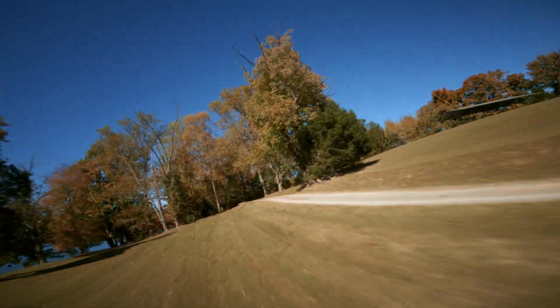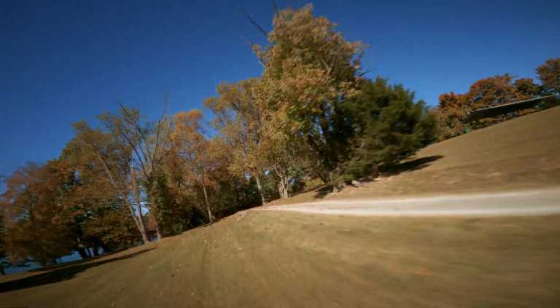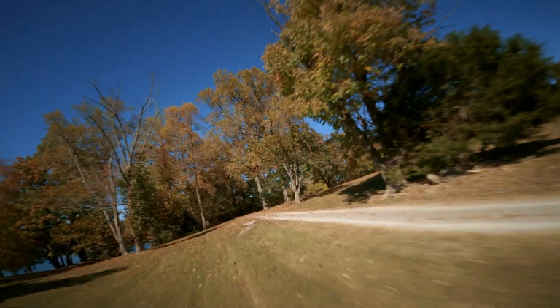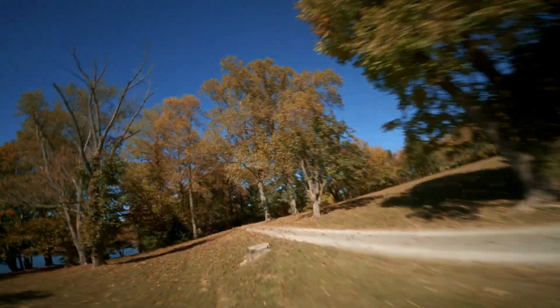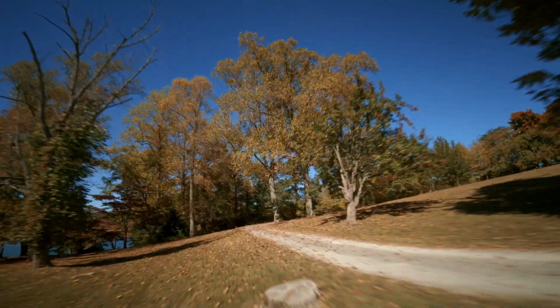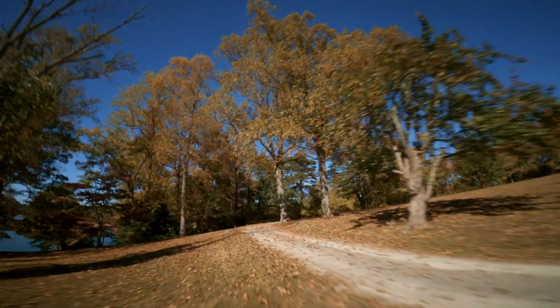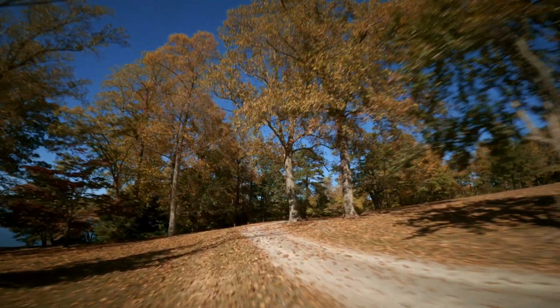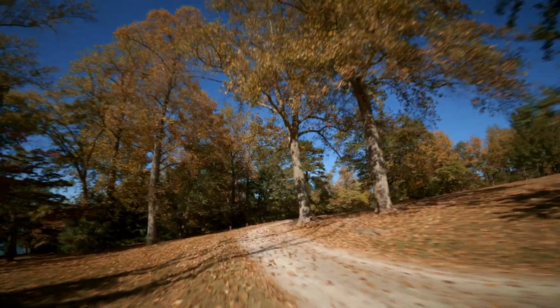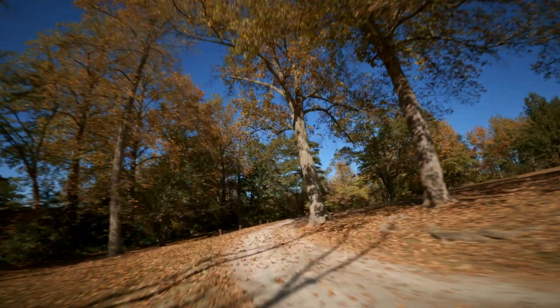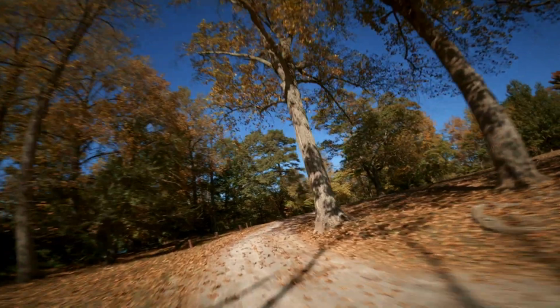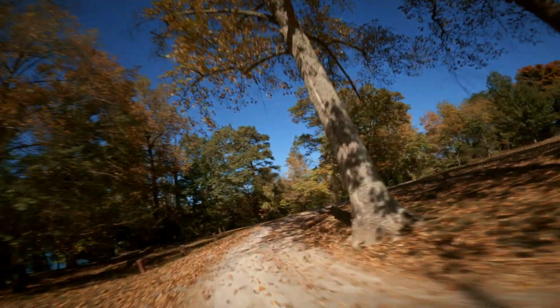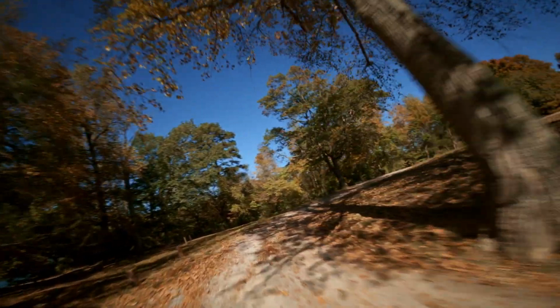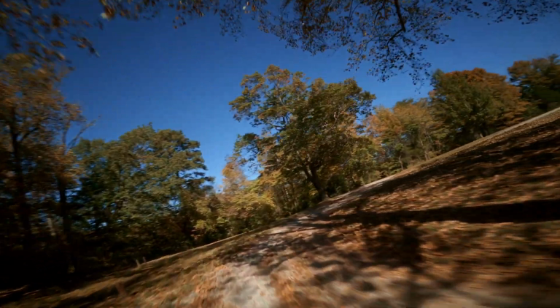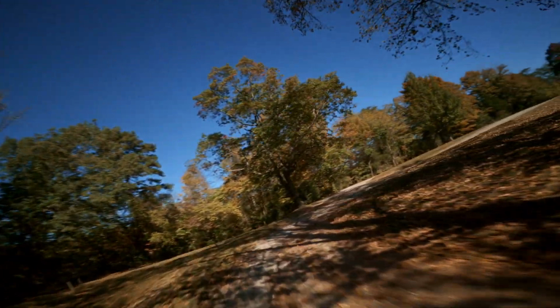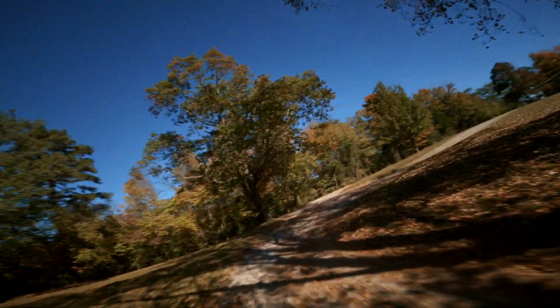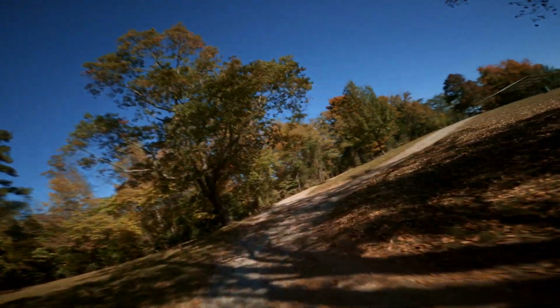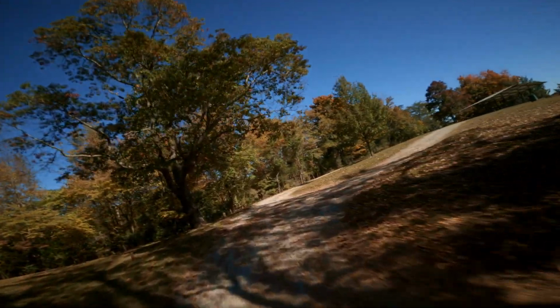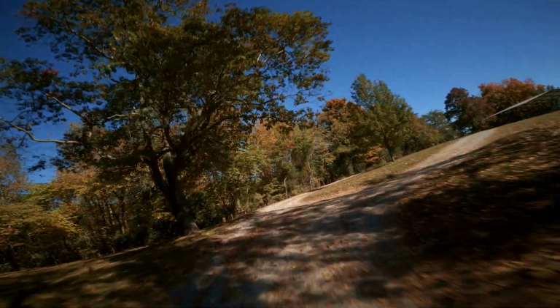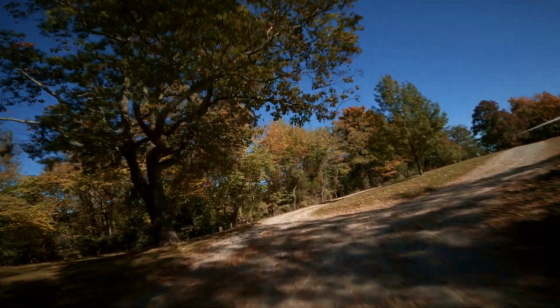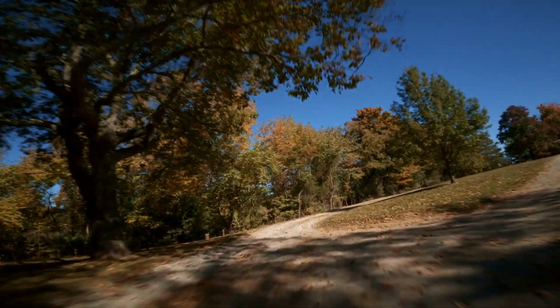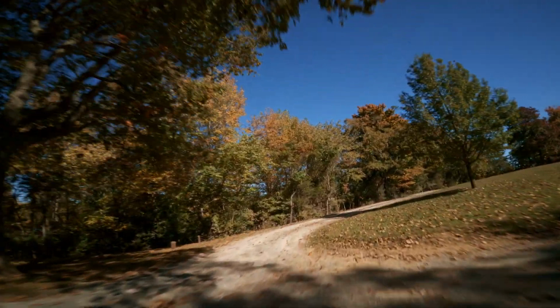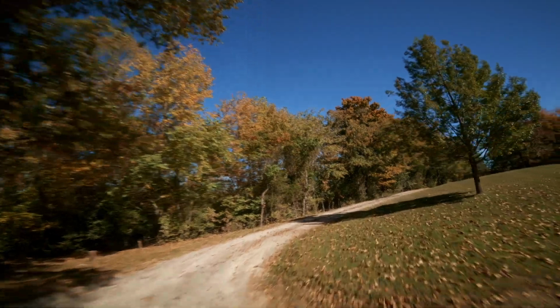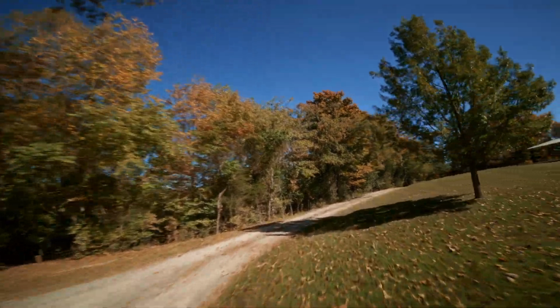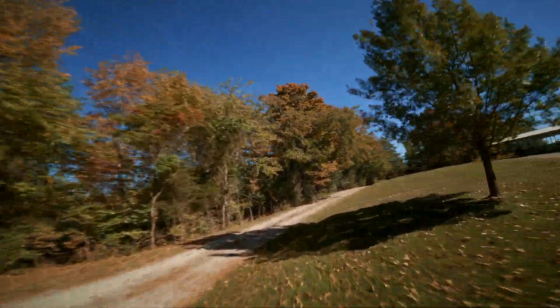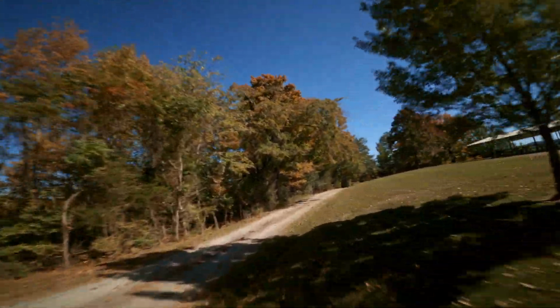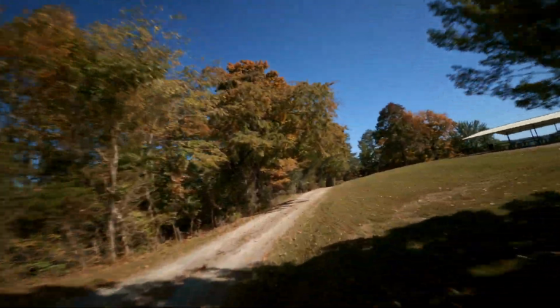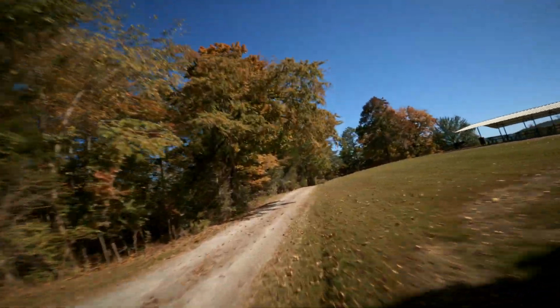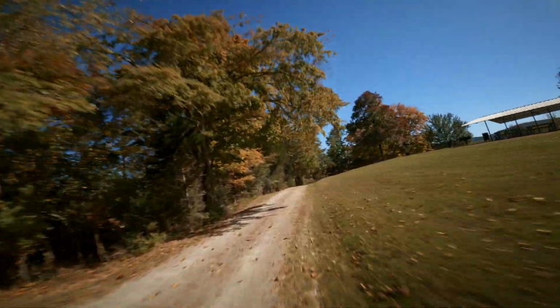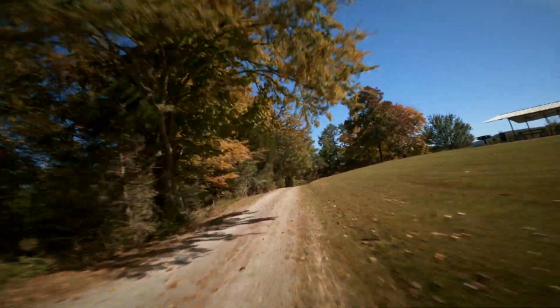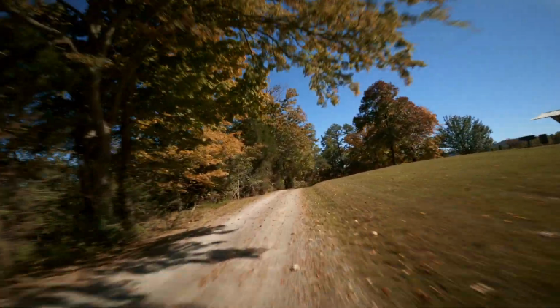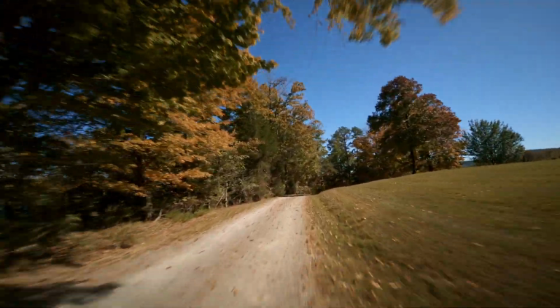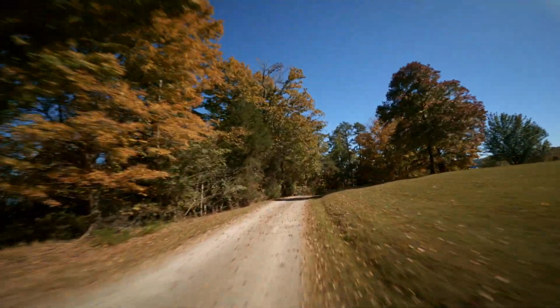This is a public park and I'm not trying to run into anybody. I've seen people walking by earlier, so I'm trying to be as careful and as safe as possible.